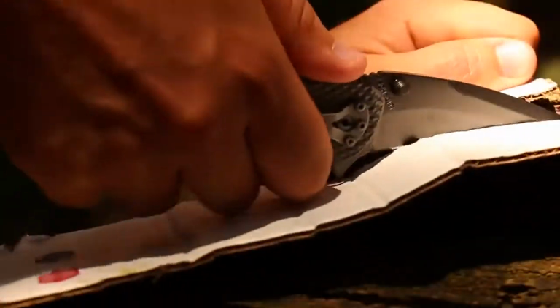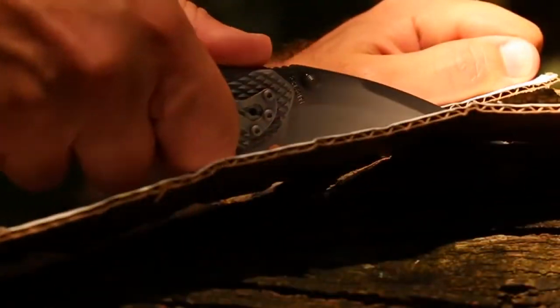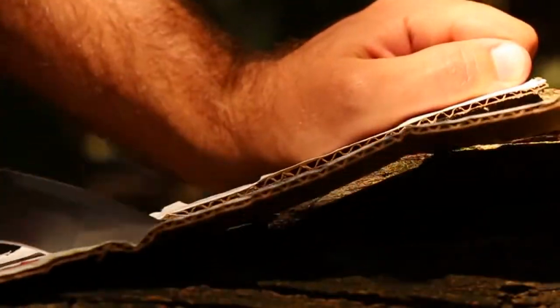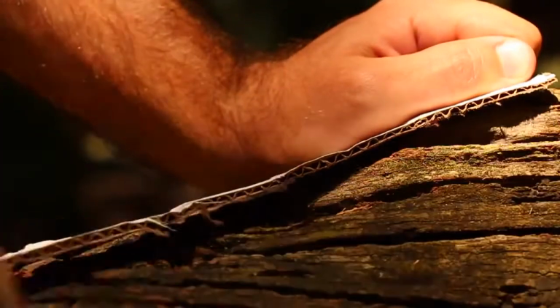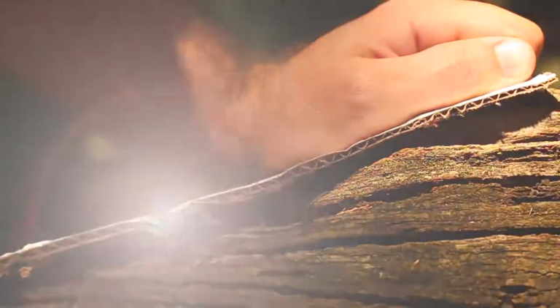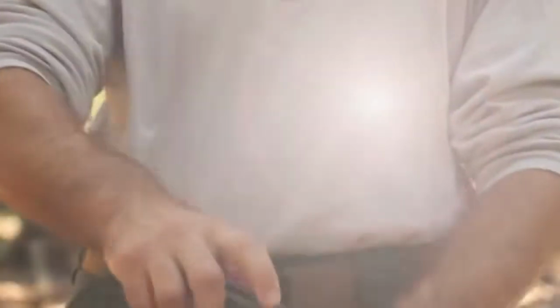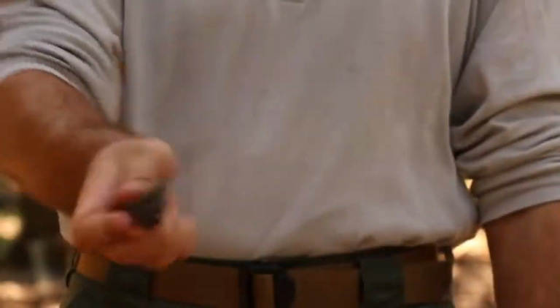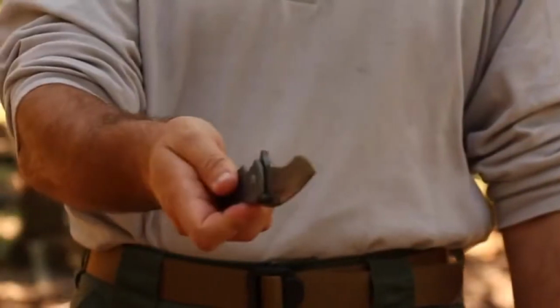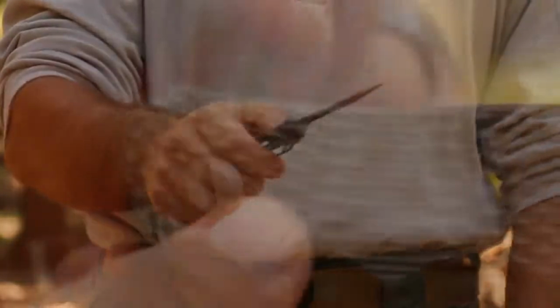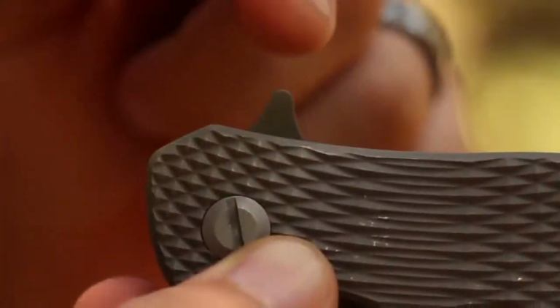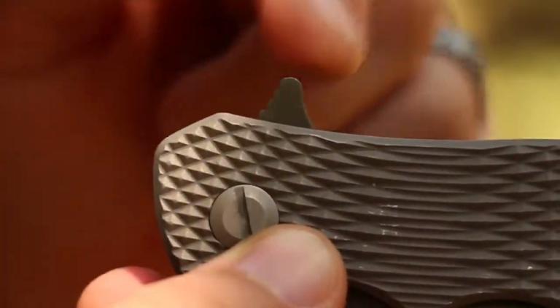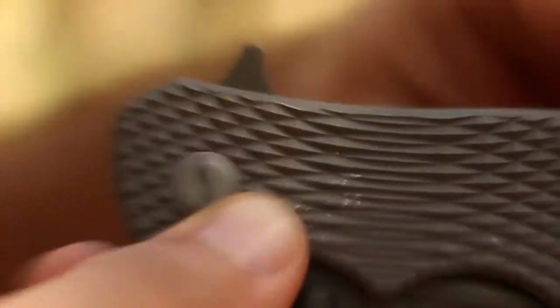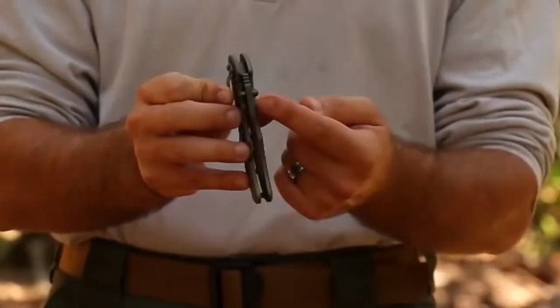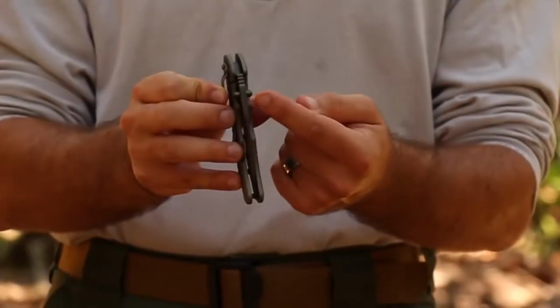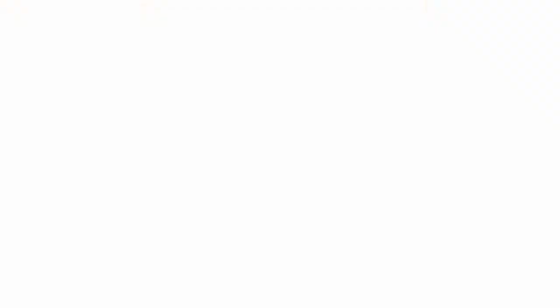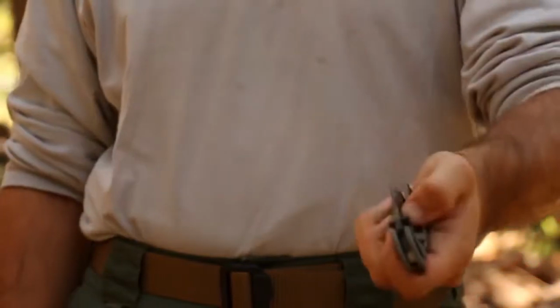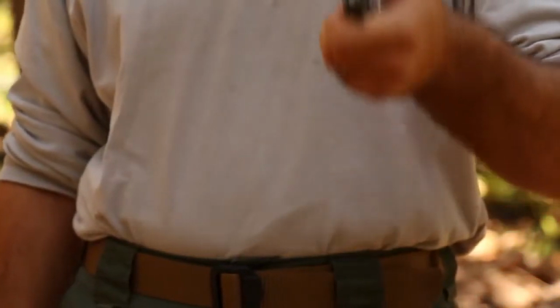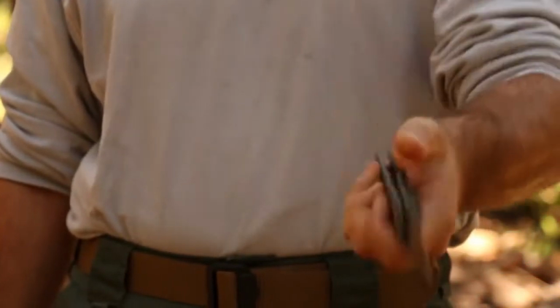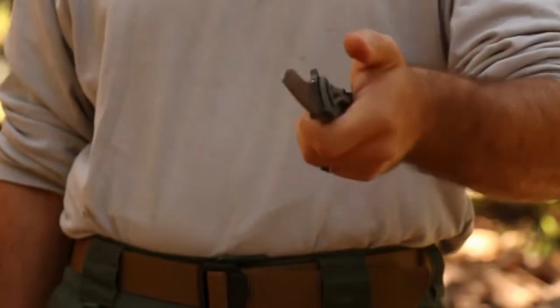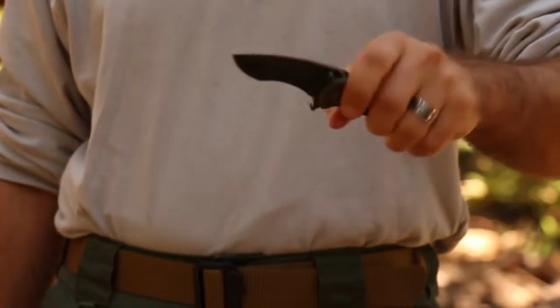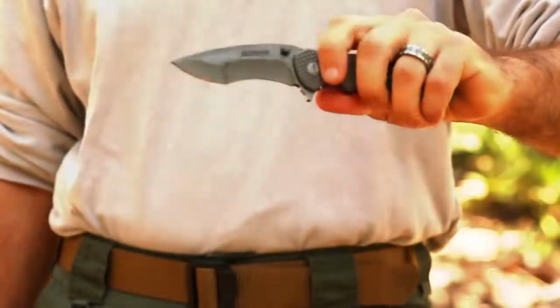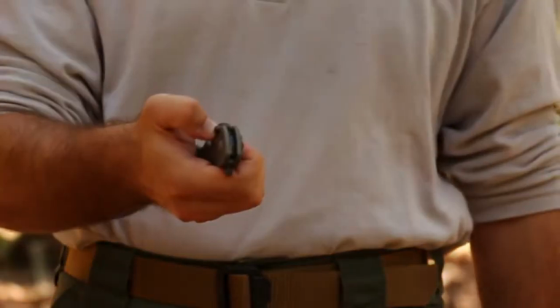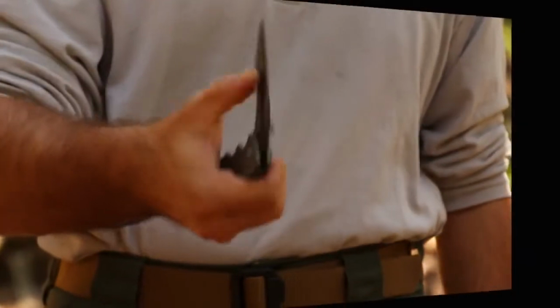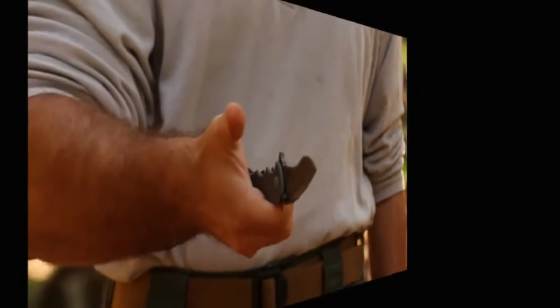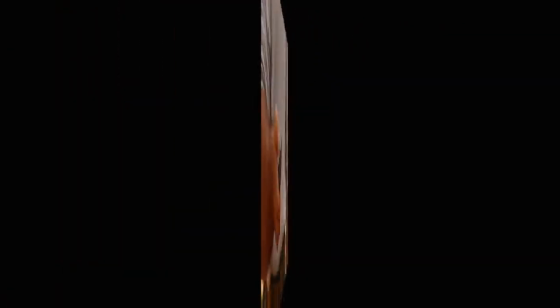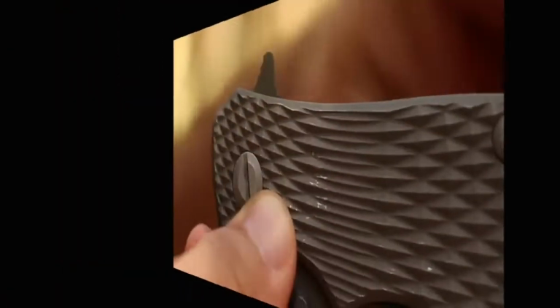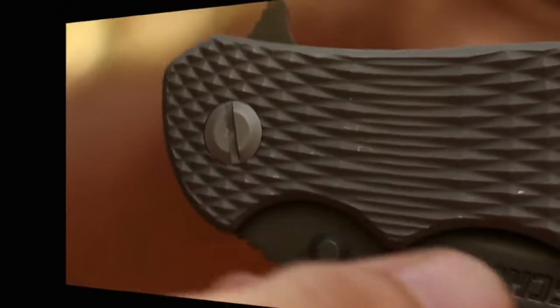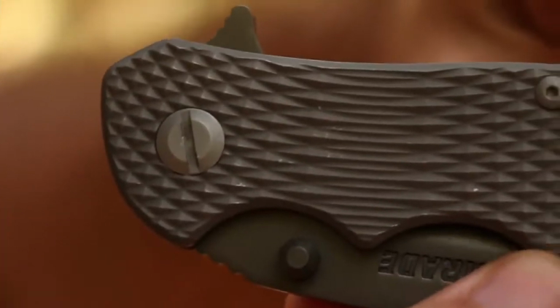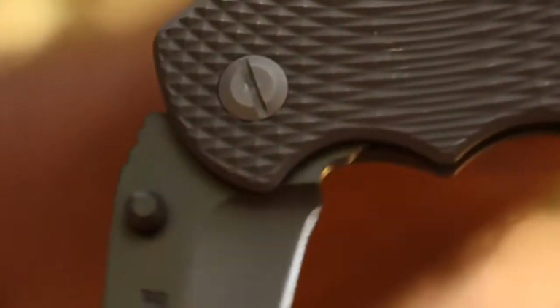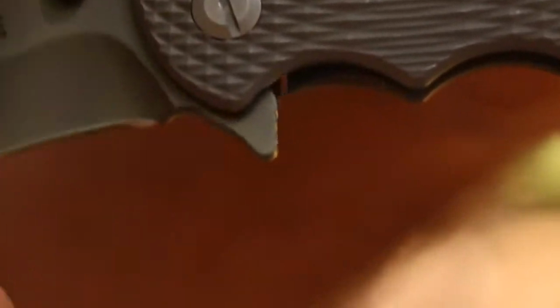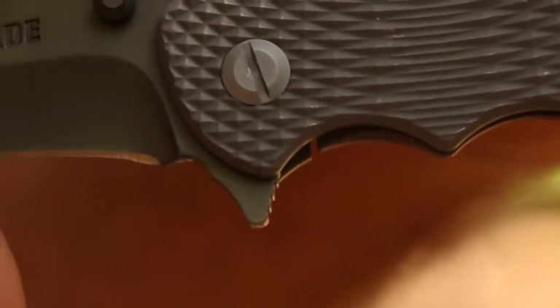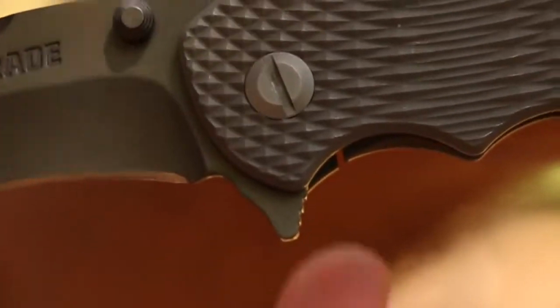Extremely sharp, the fine edge readily opens by use of the Index Flipper, or by way of thumb knobs, using either your left or right hand. Deployed, the Index Flipper serves as a finger guard.